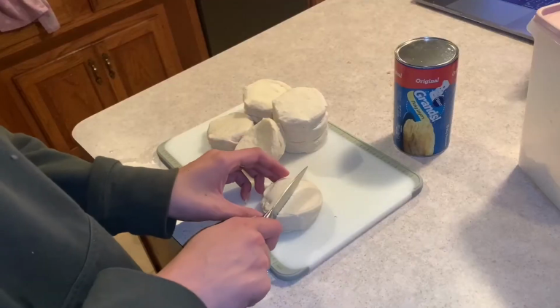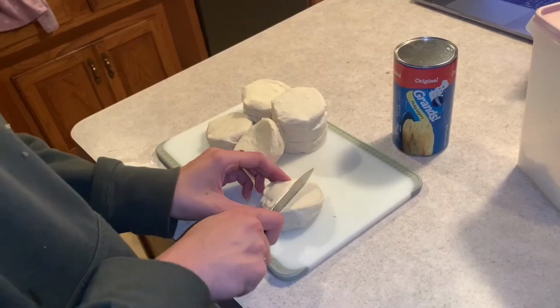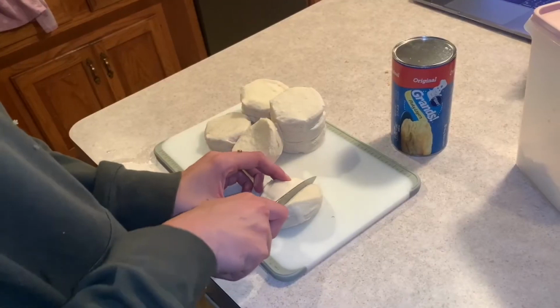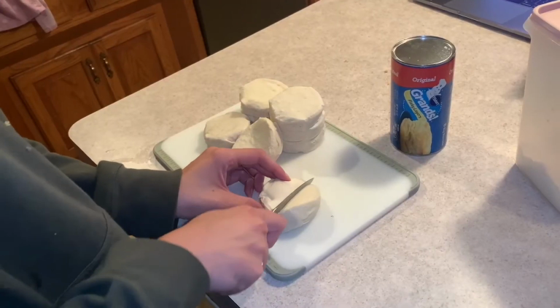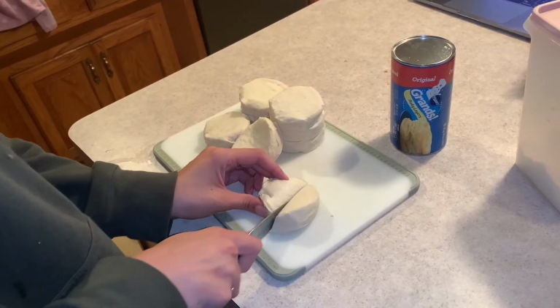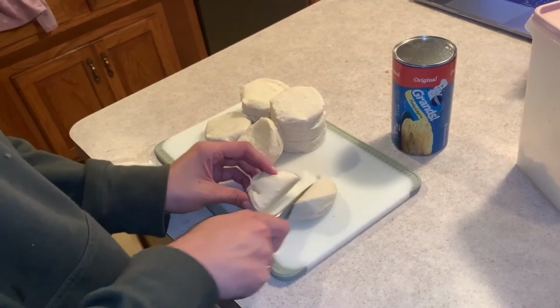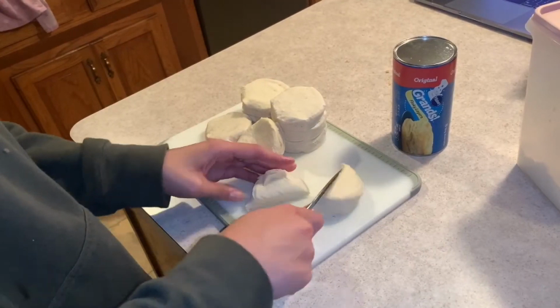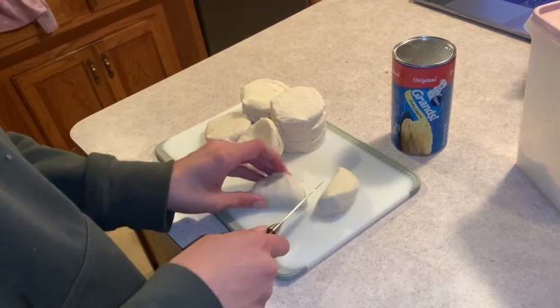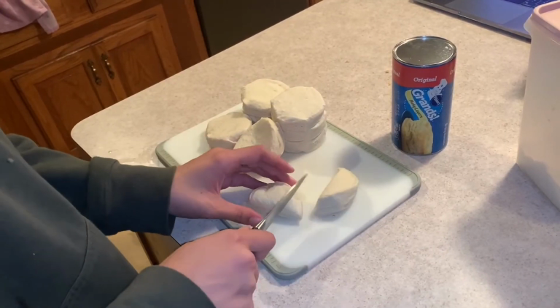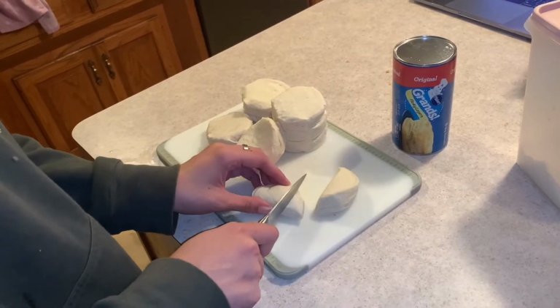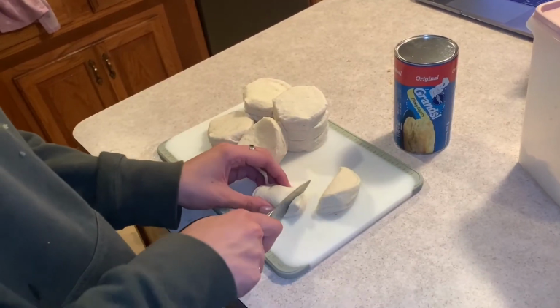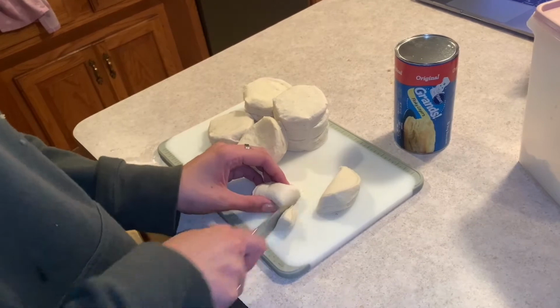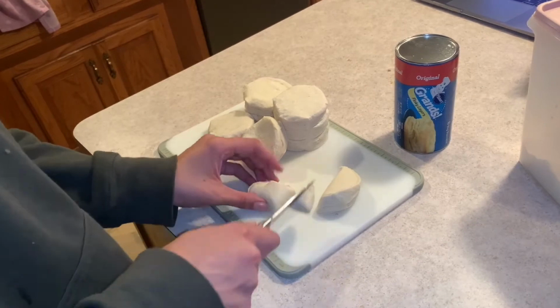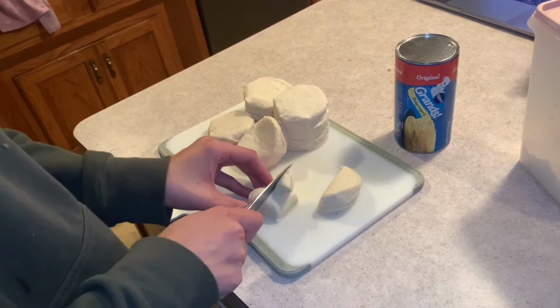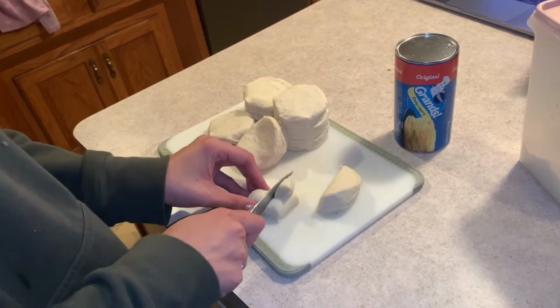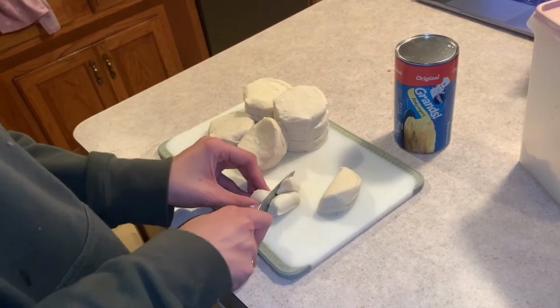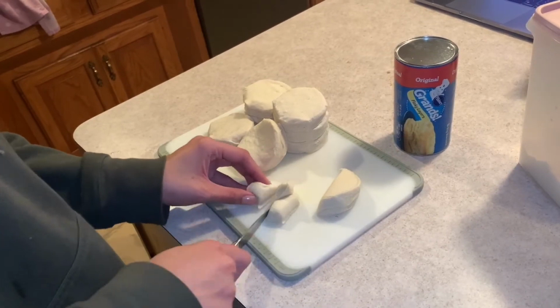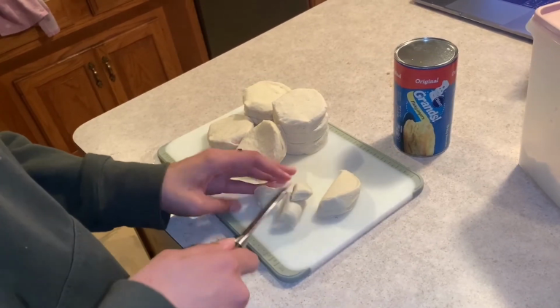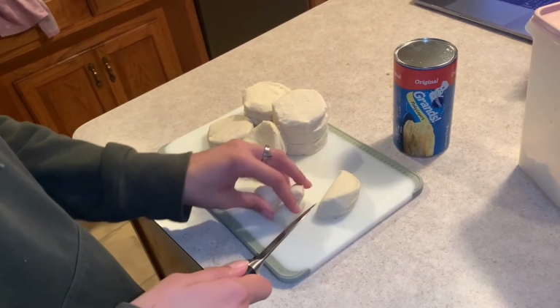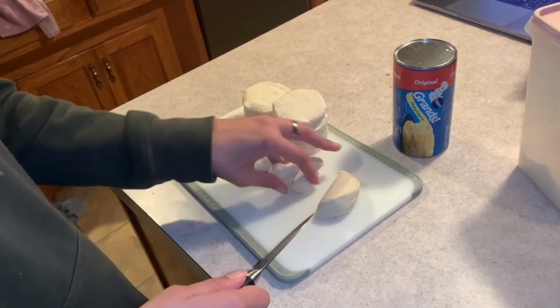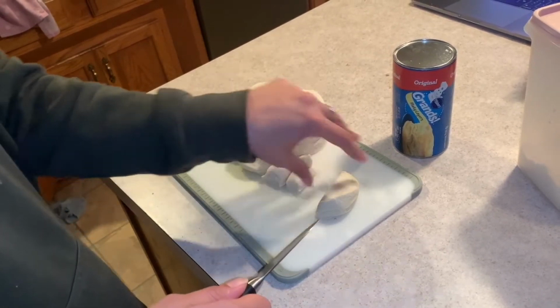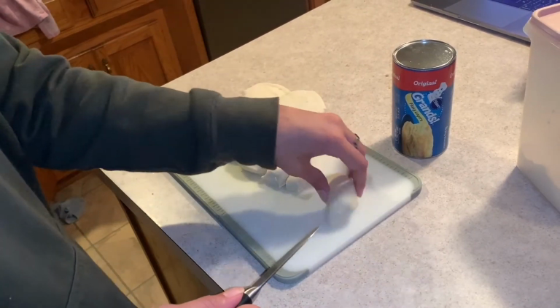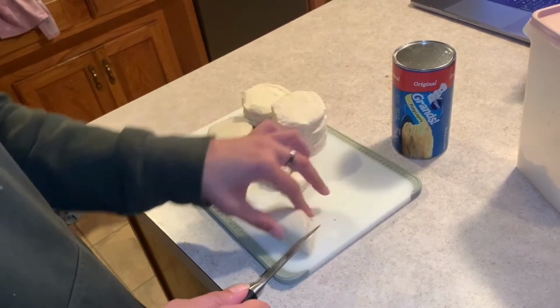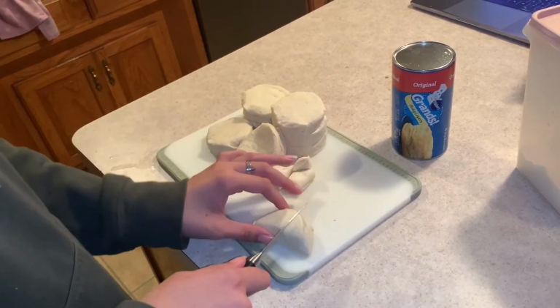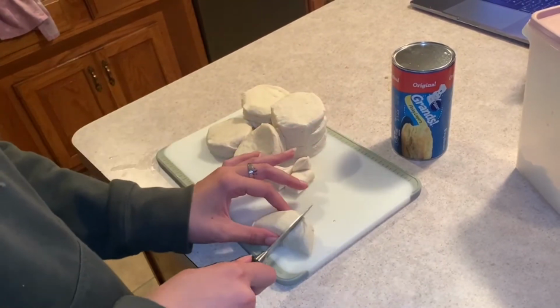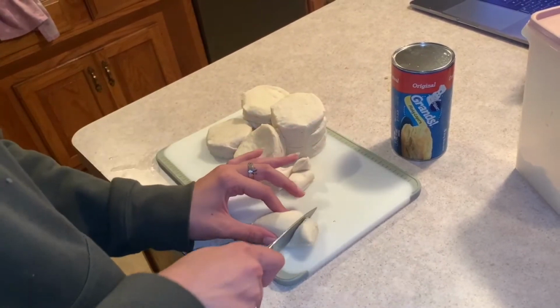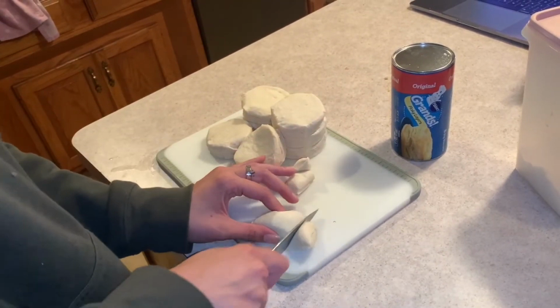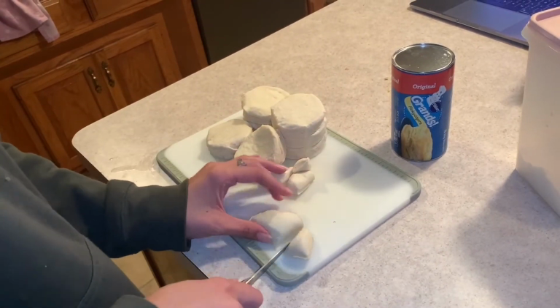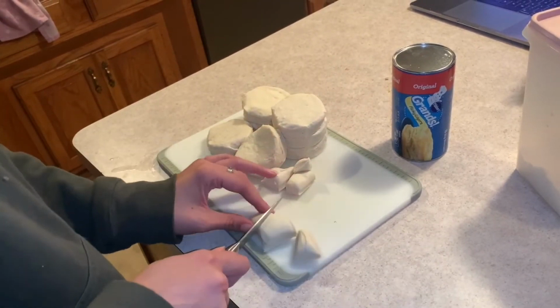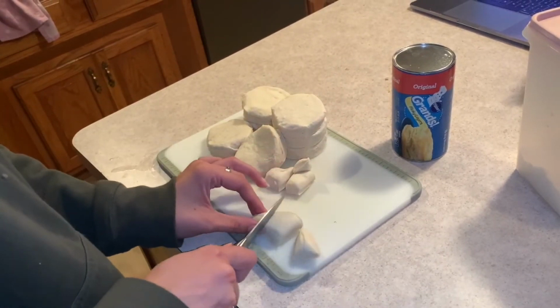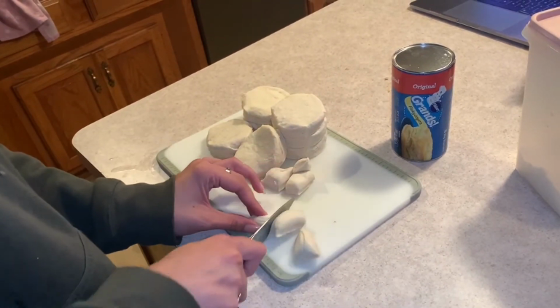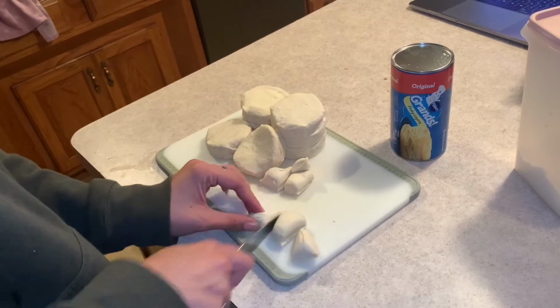From there you're gonna want to cut up your biscuits into chunks — it doesn't need to be anything fine — and you're gonna do two cans of biscuits for that.